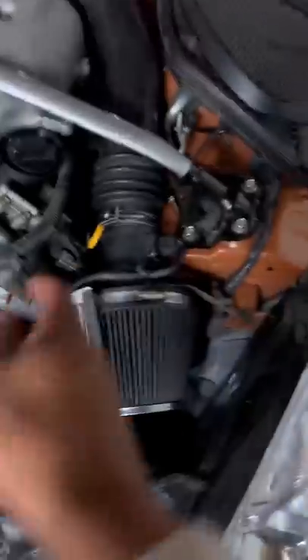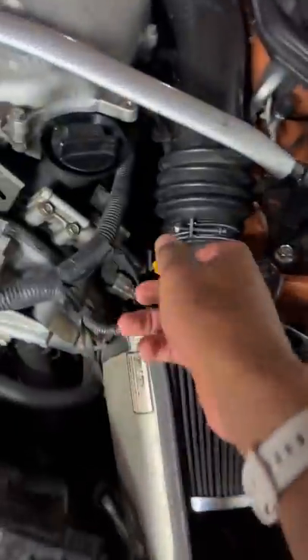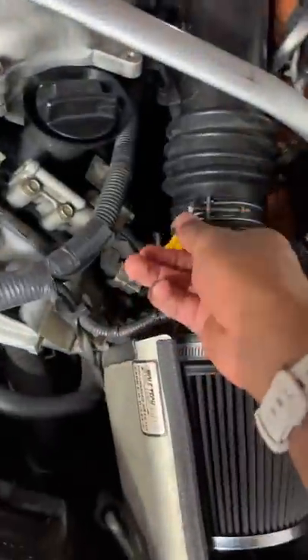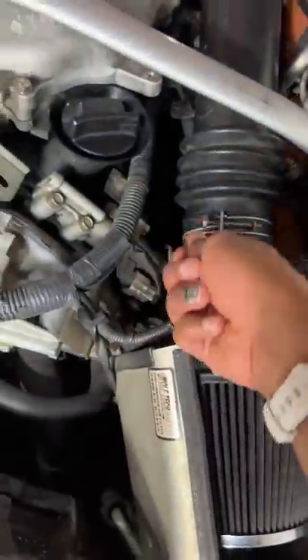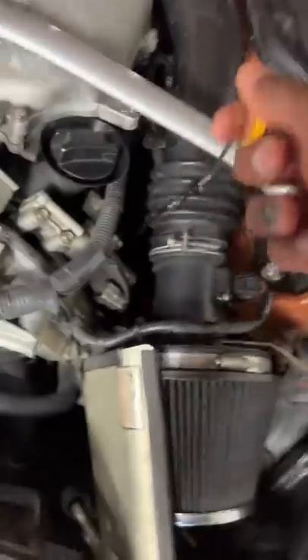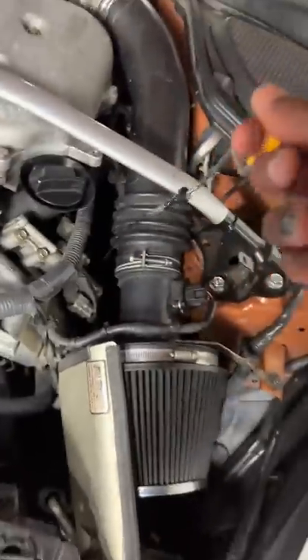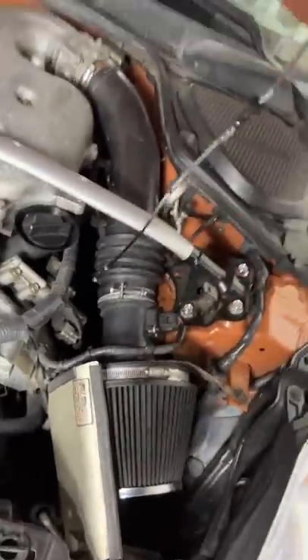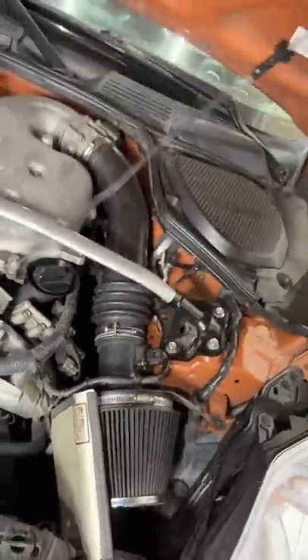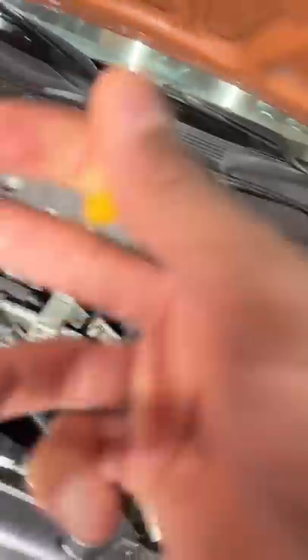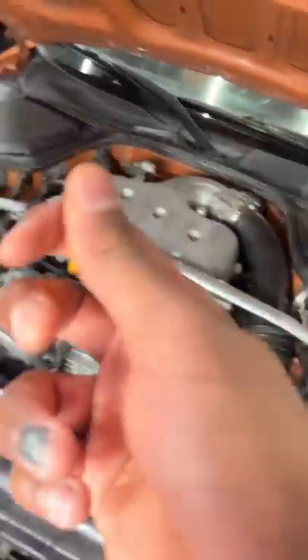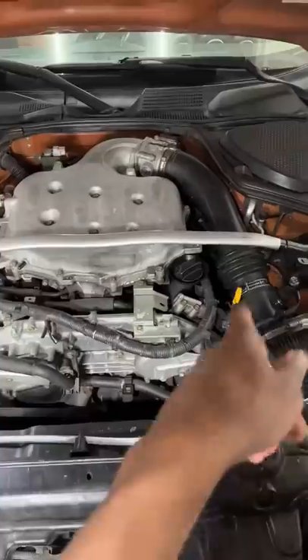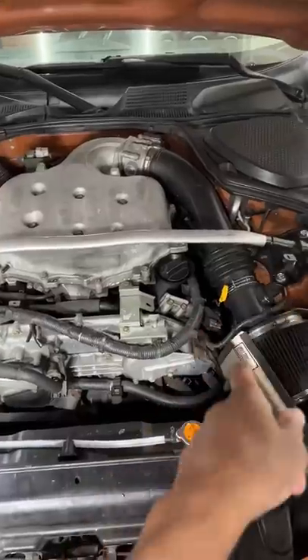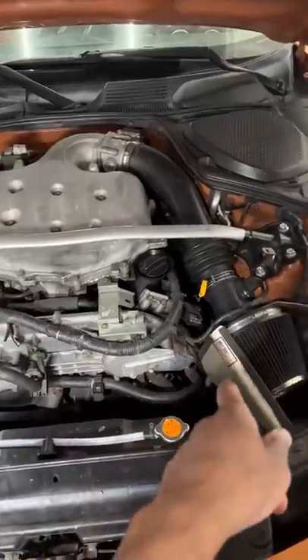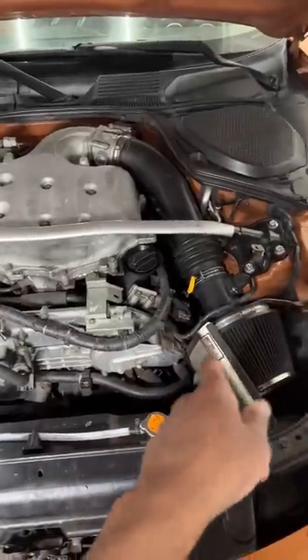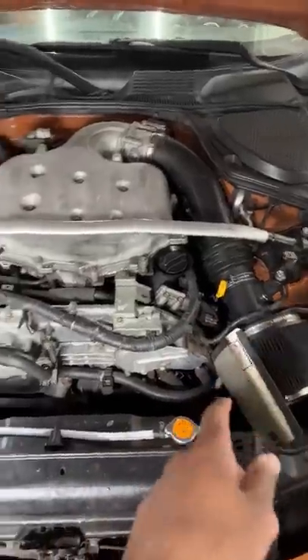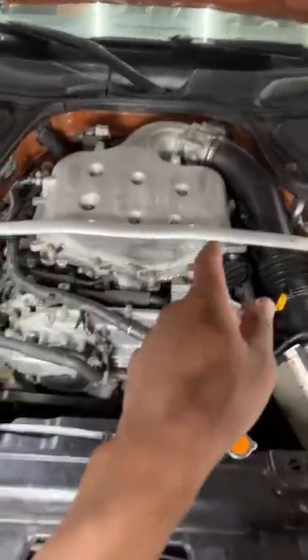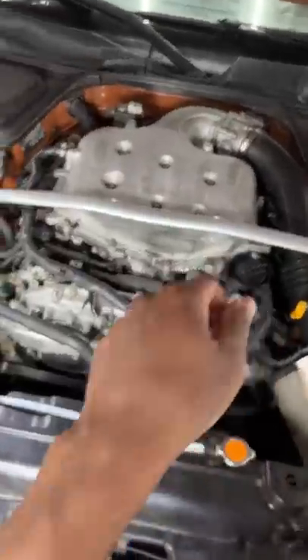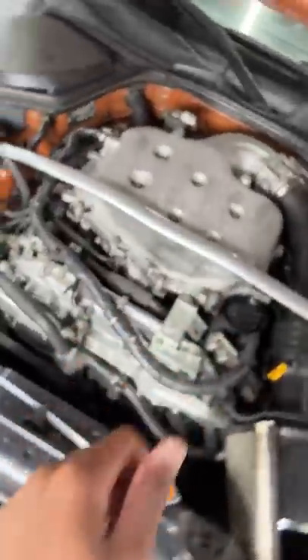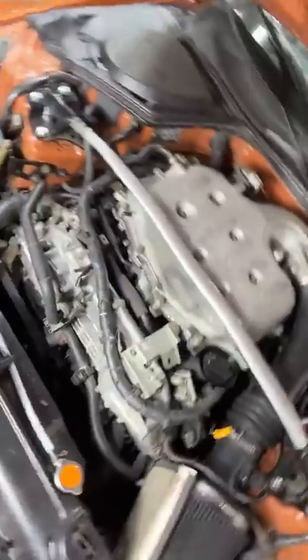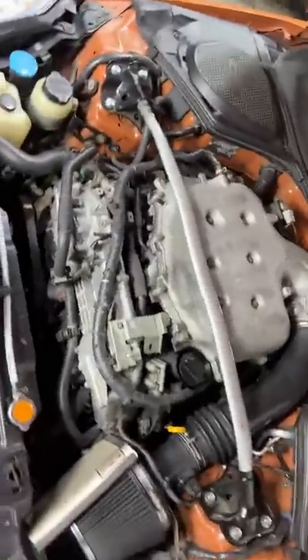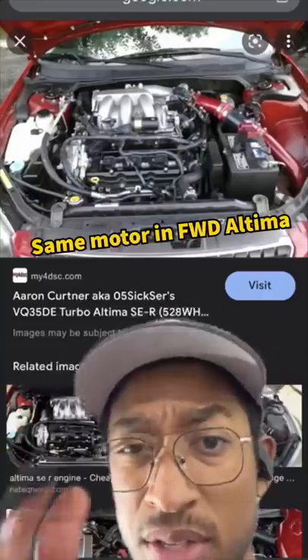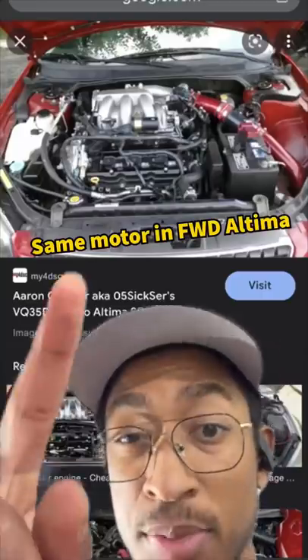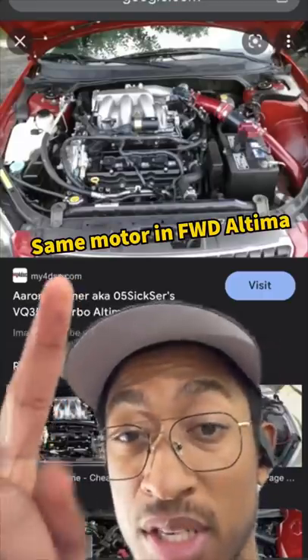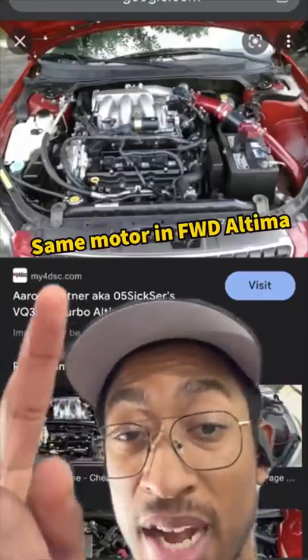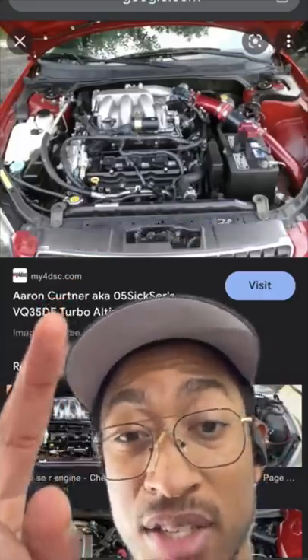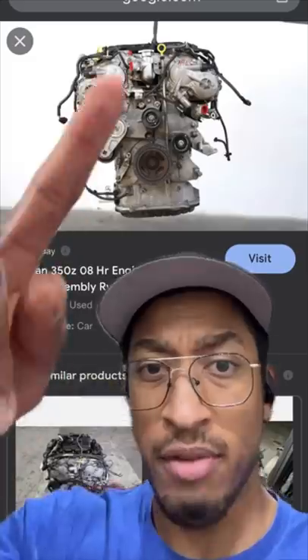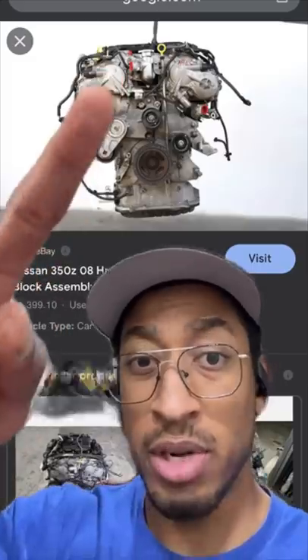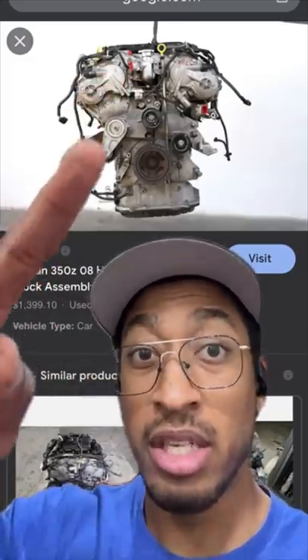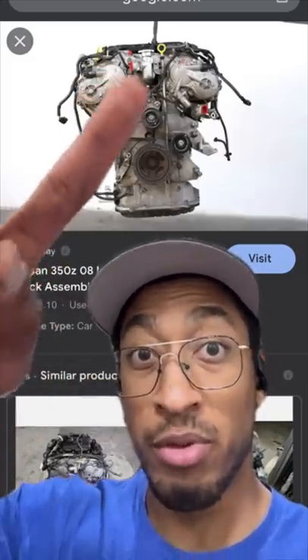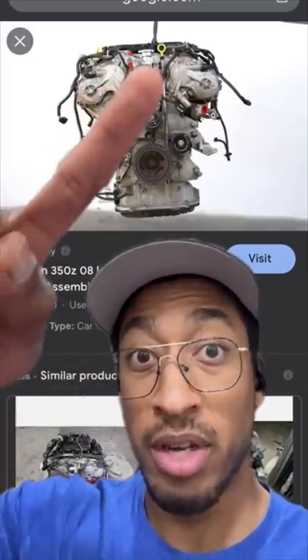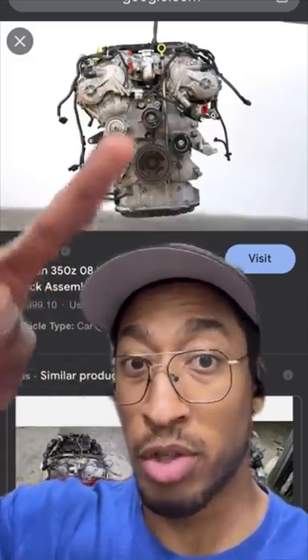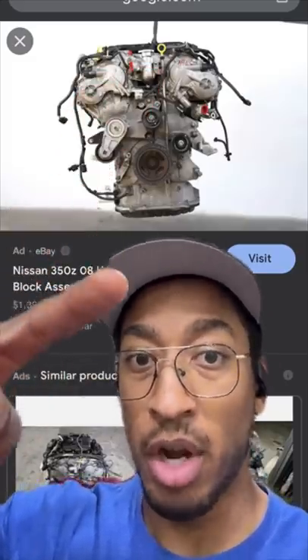This dipstick is notoriously difficult to read if you check it normally. It's awkwardly placed by the intake, but if we just rotate this way, you can see the dipstick is easy to access. They eventually redesigned it to be front and center in a straight shot.